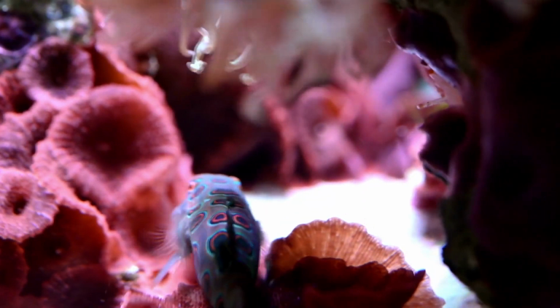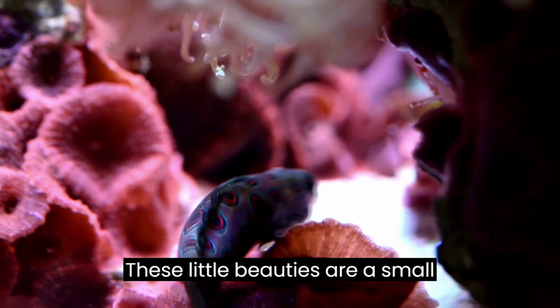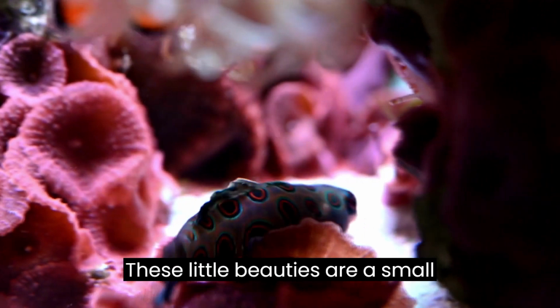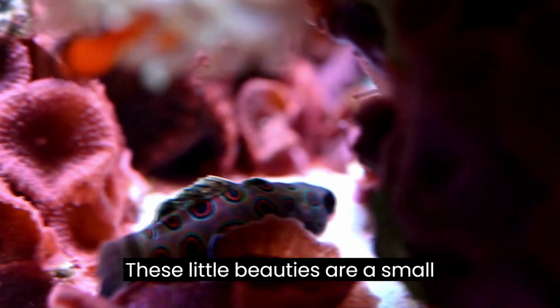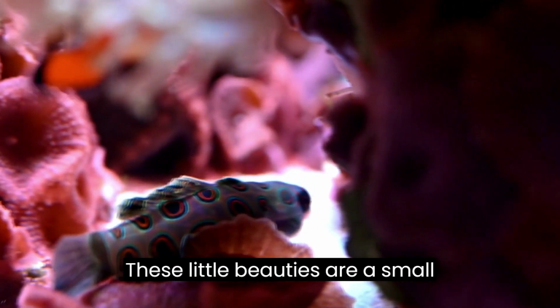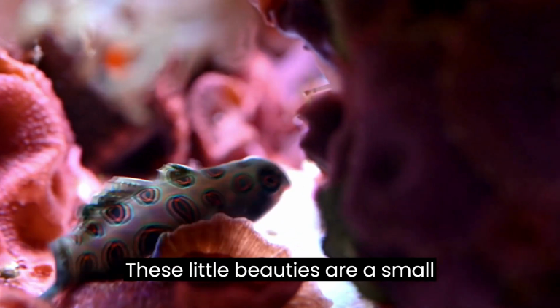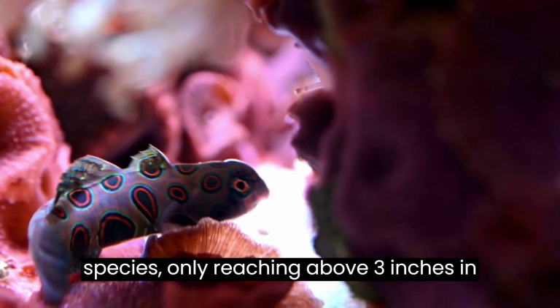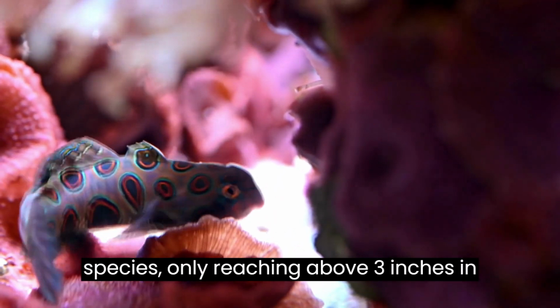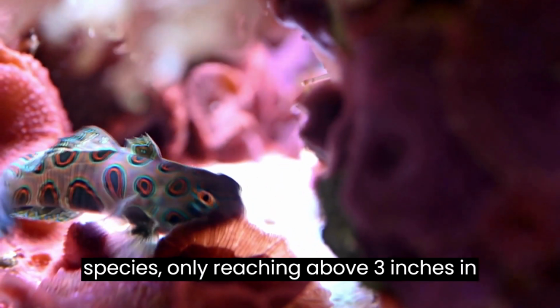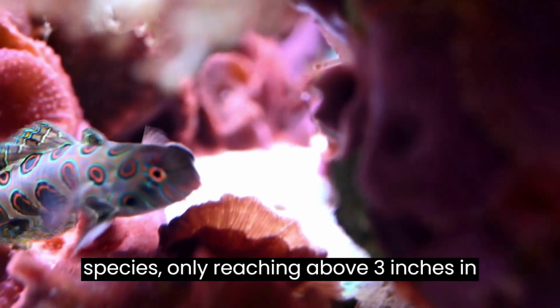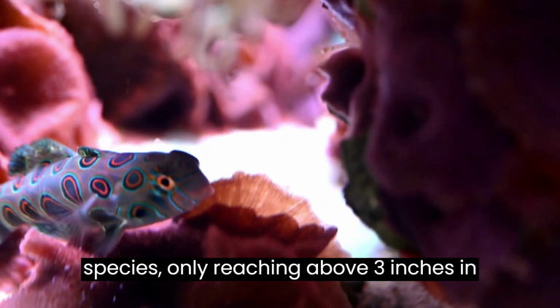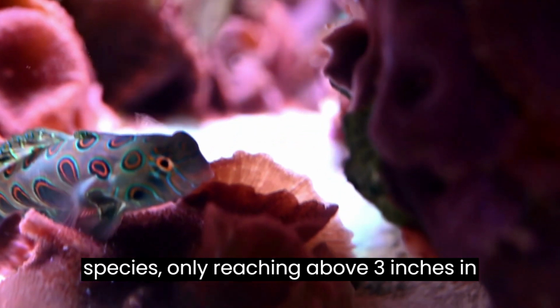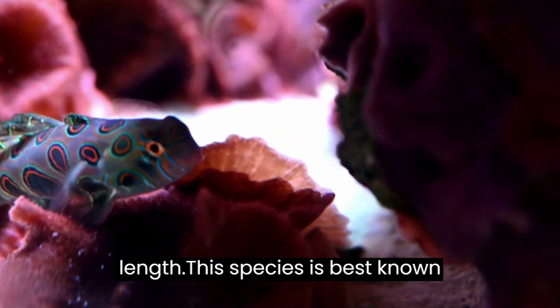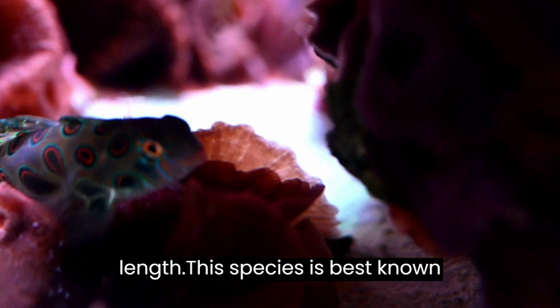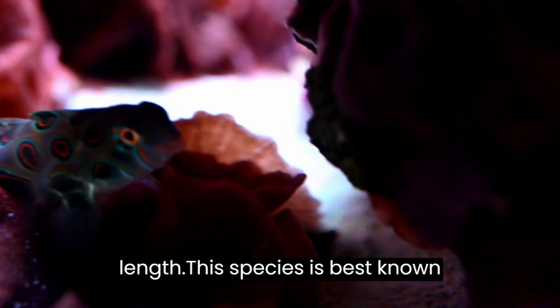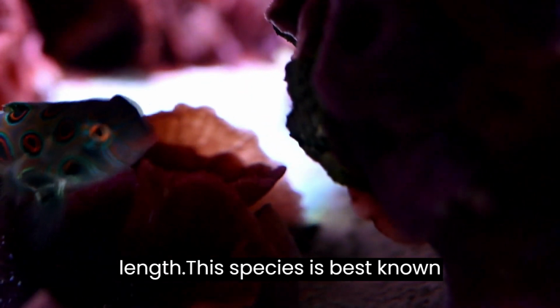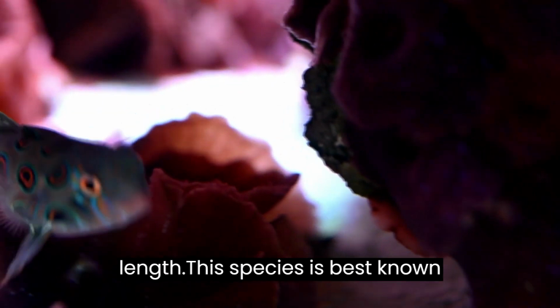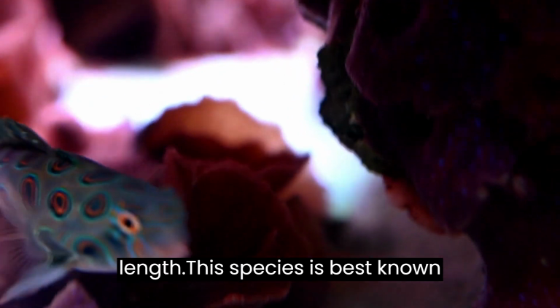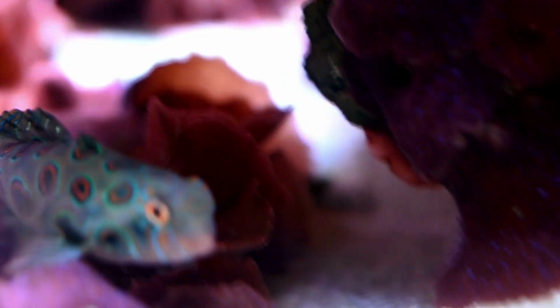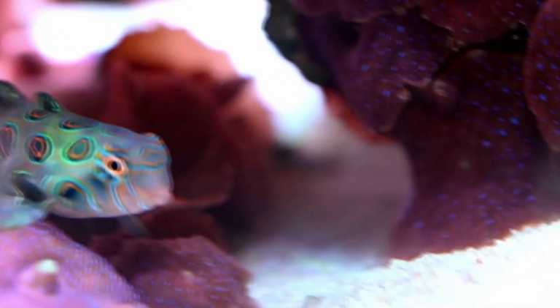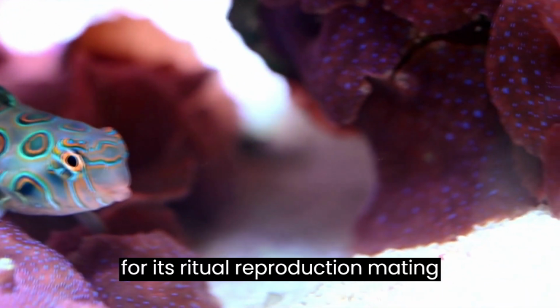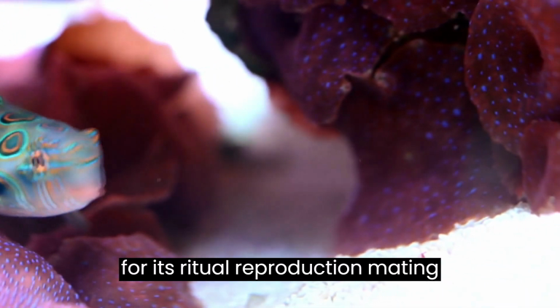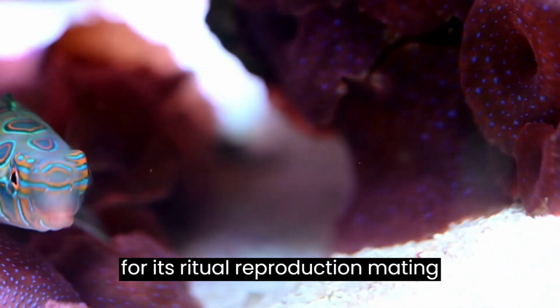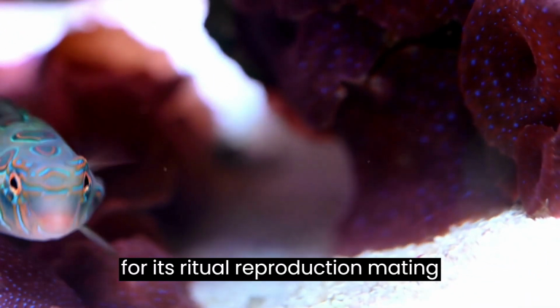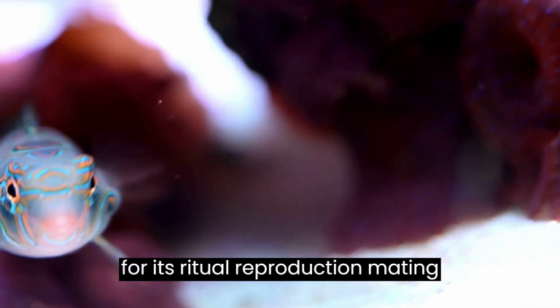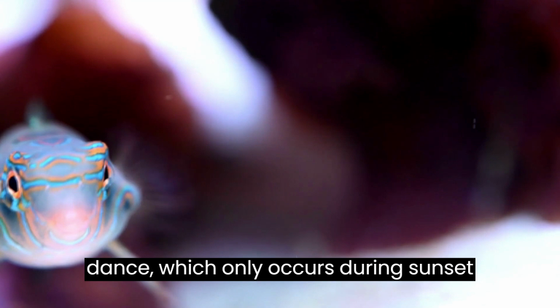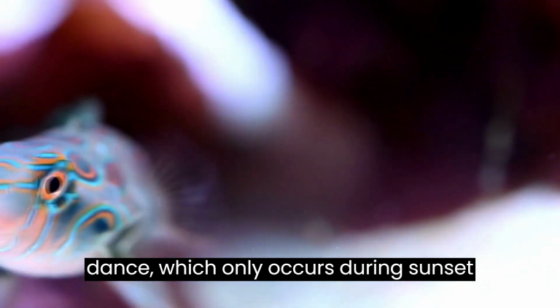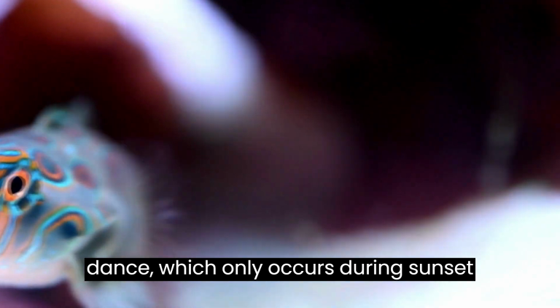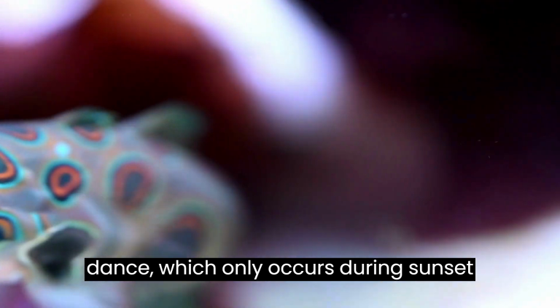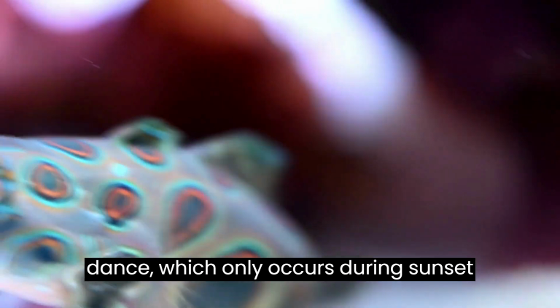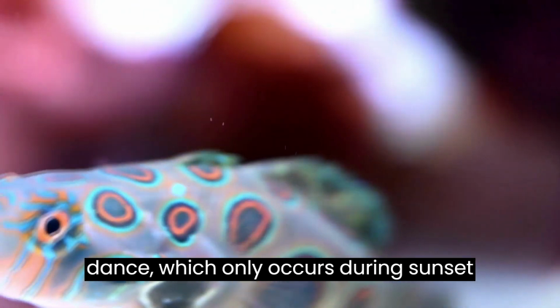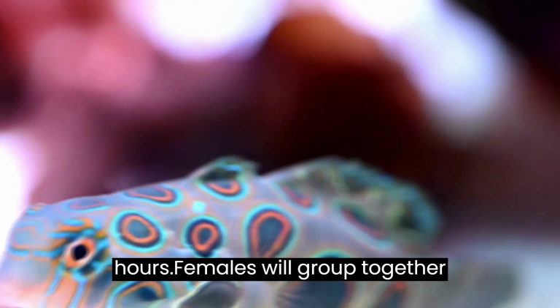These little beauties are a small species, only reaching about 3 inches in length. This species is best known for its ritual reproduction mating dance, which only occurs during sunset hours.